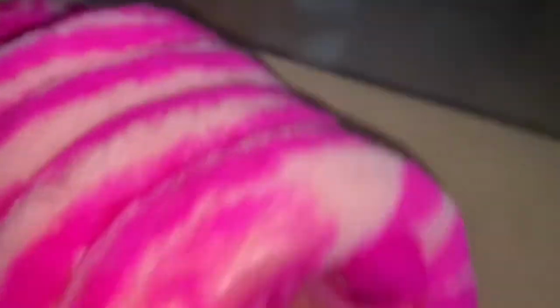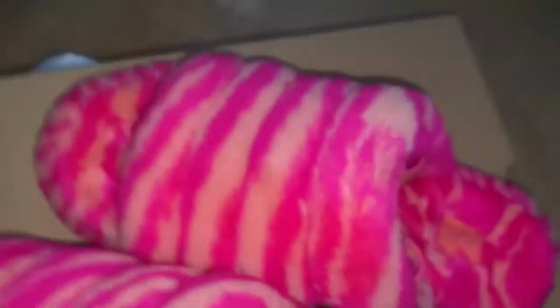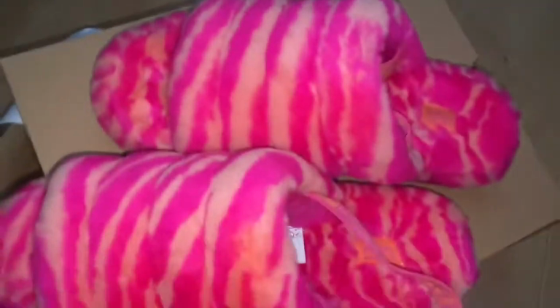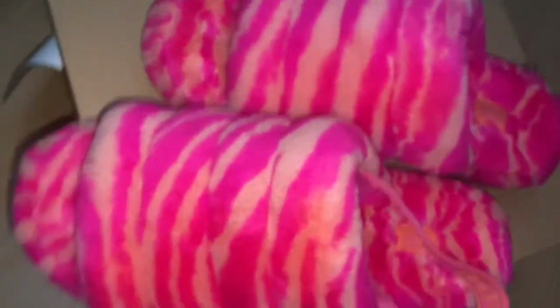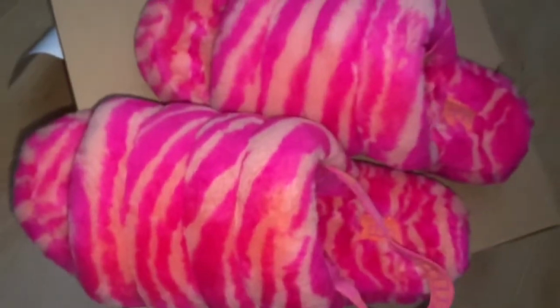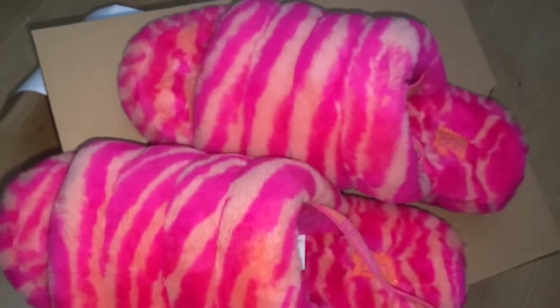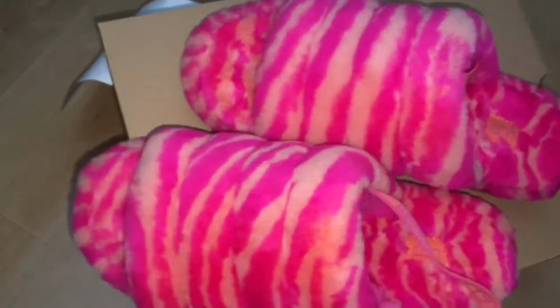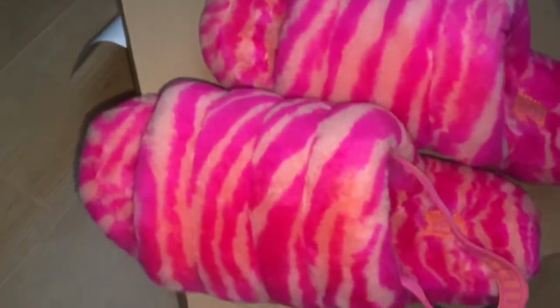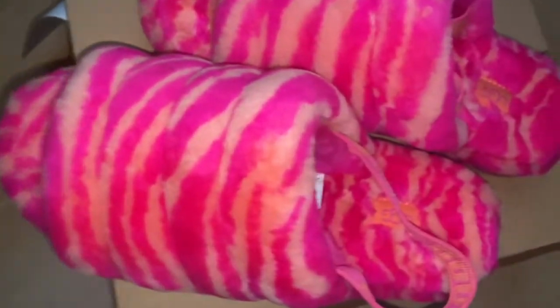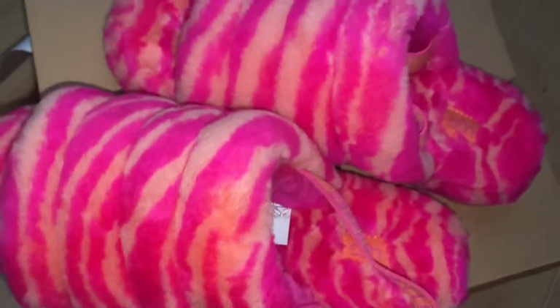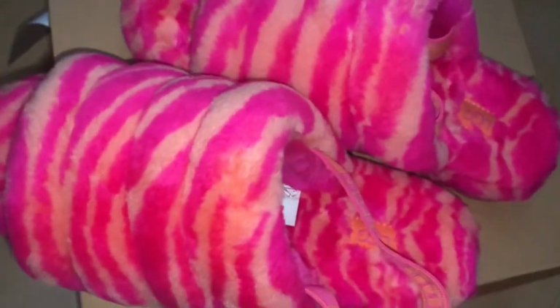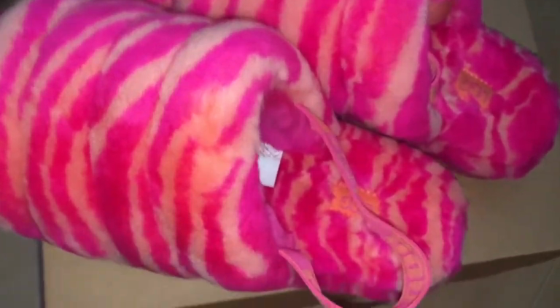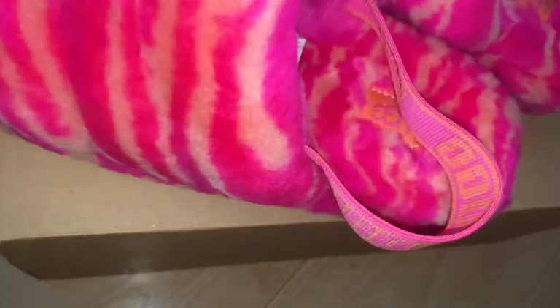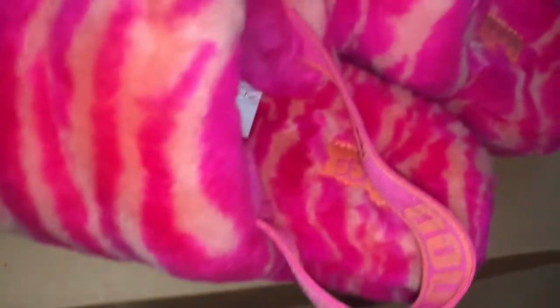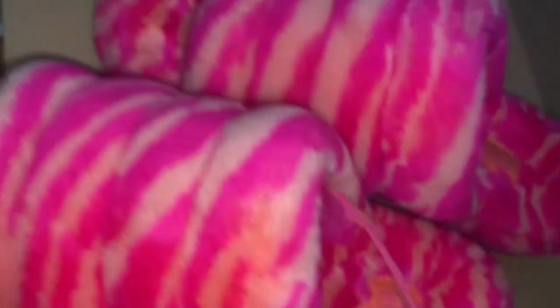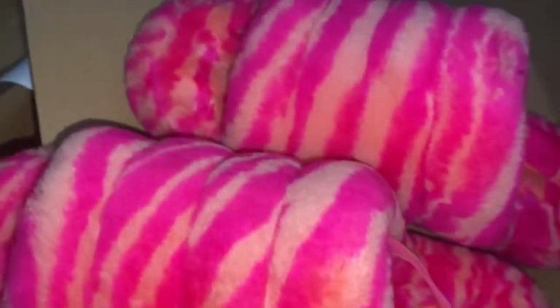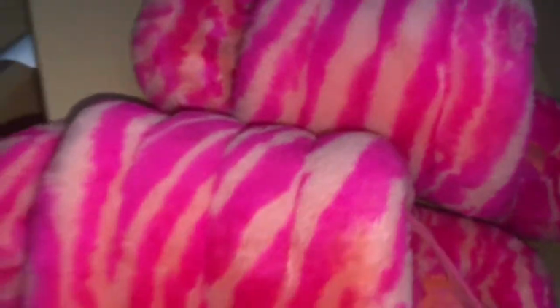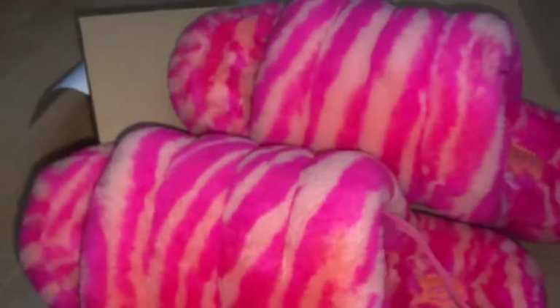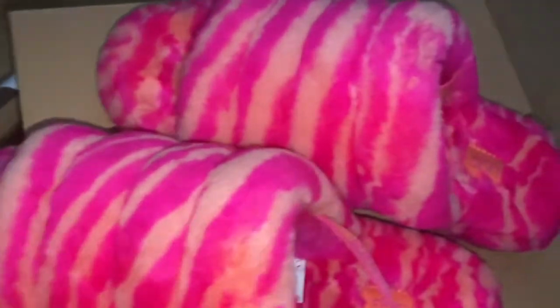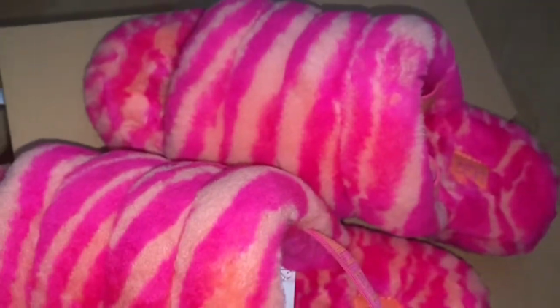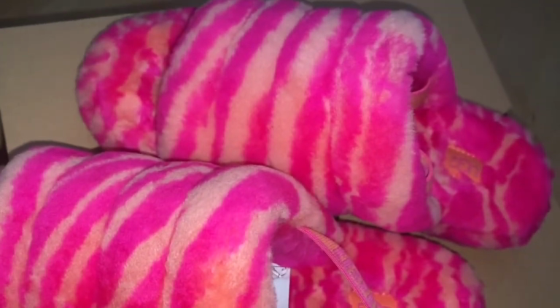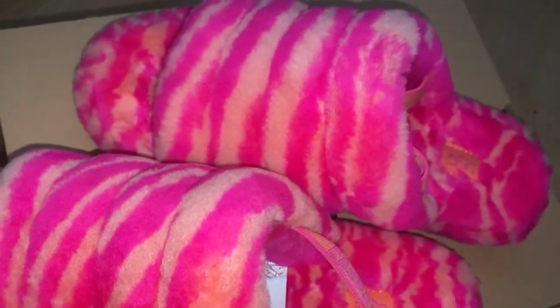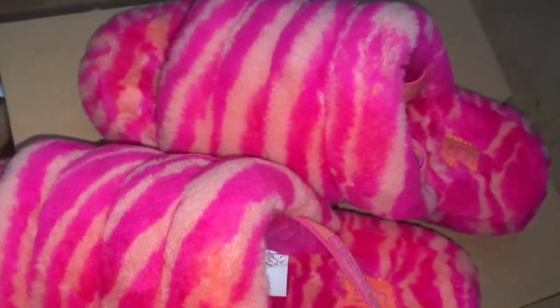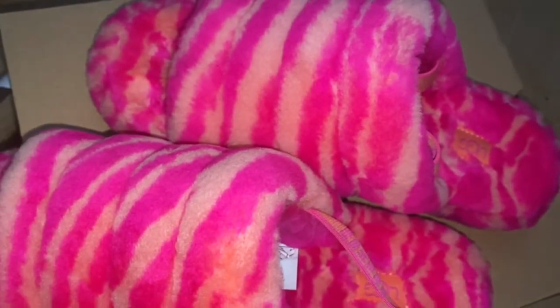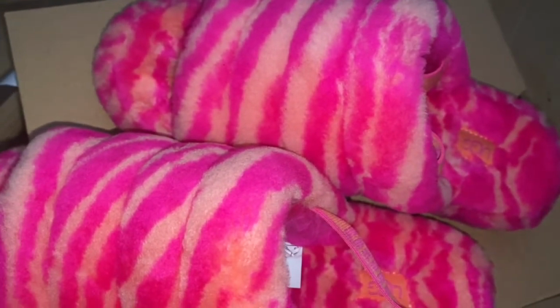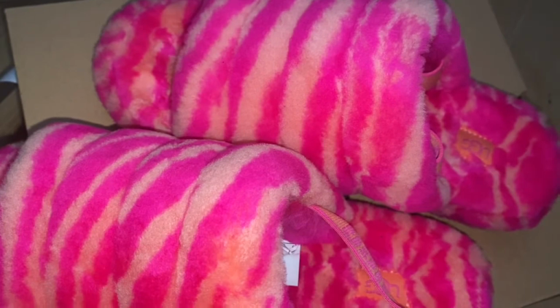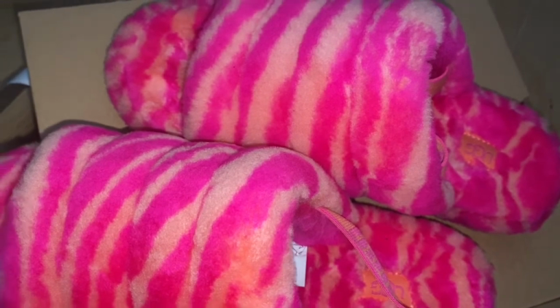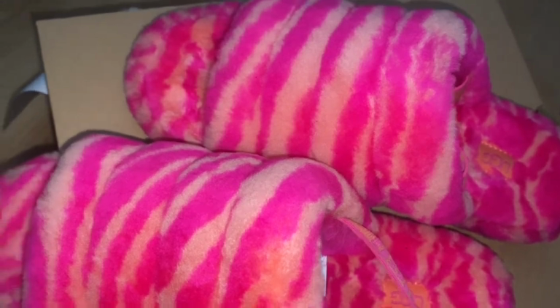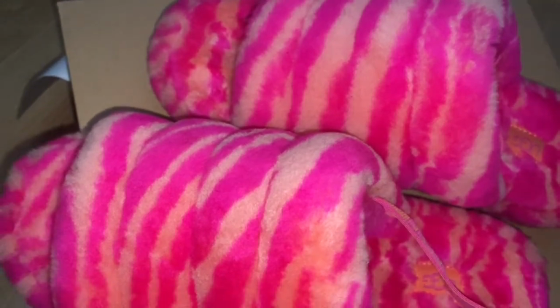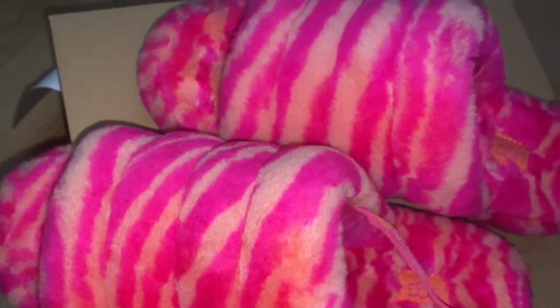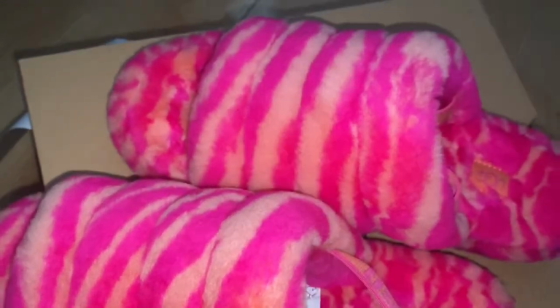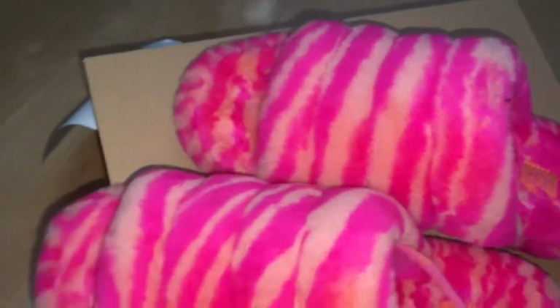I'm gonna try them on for you so you guys can see how they look — these are super cute, oh my god. They're so loud! I needed a bright pair because the Fluffitas I got in black, so I wanted something bright.